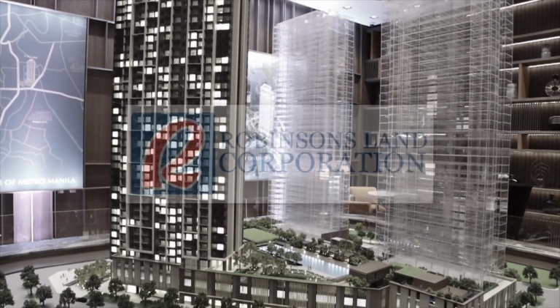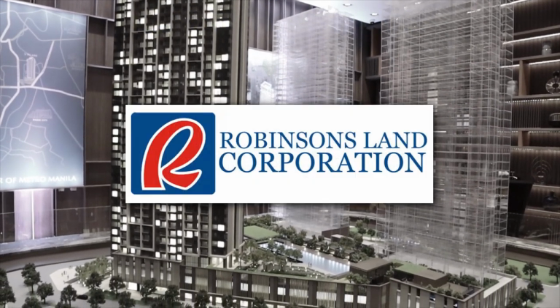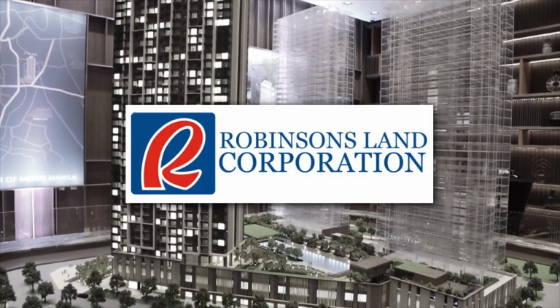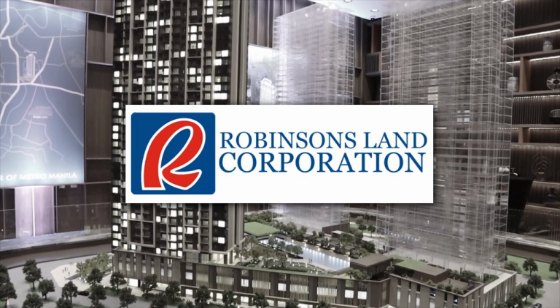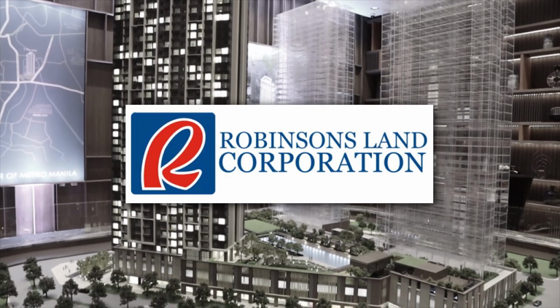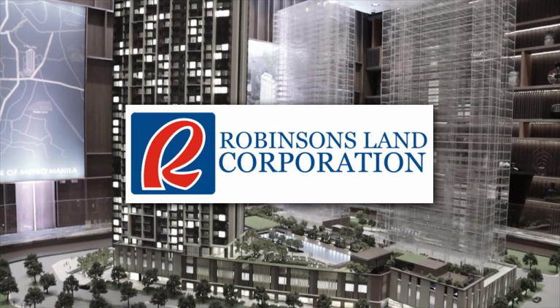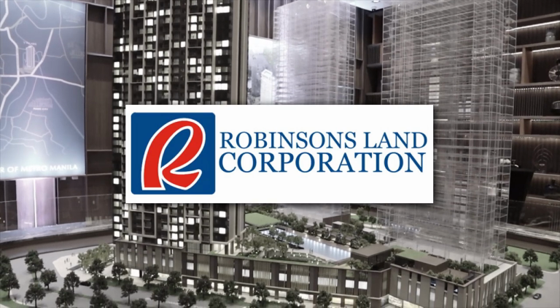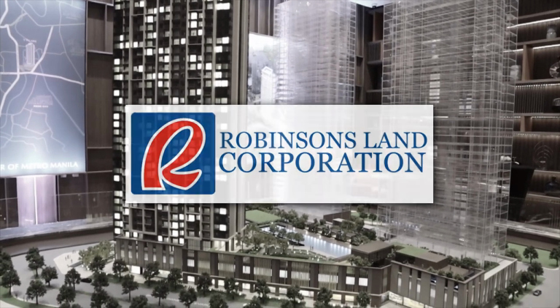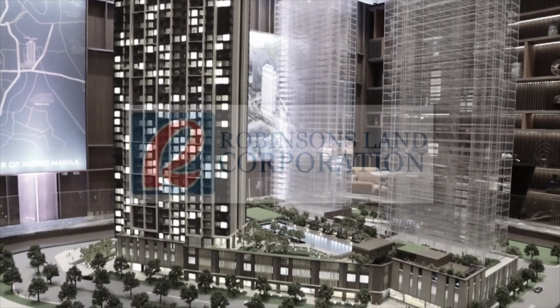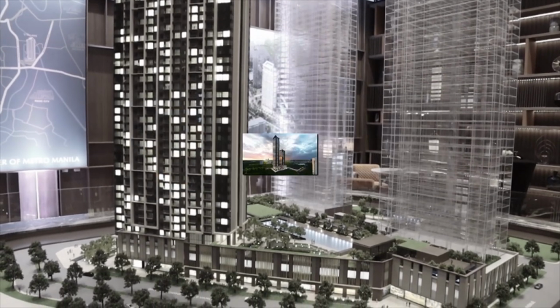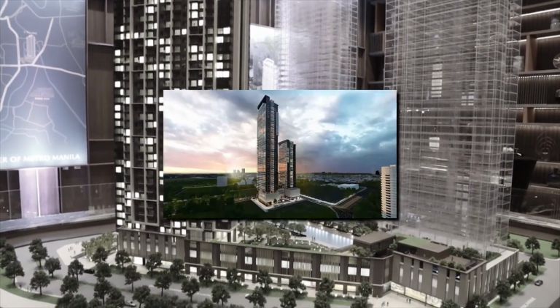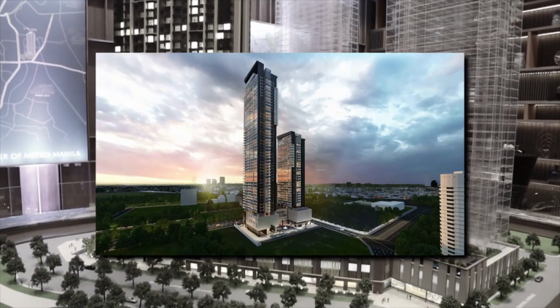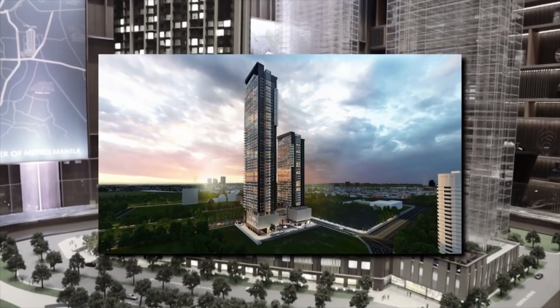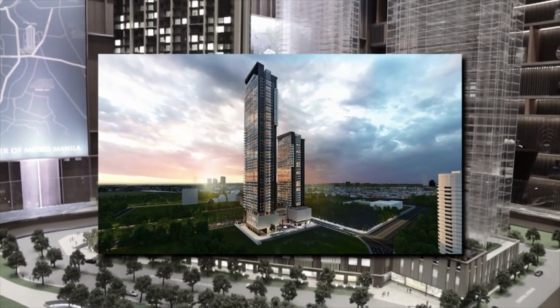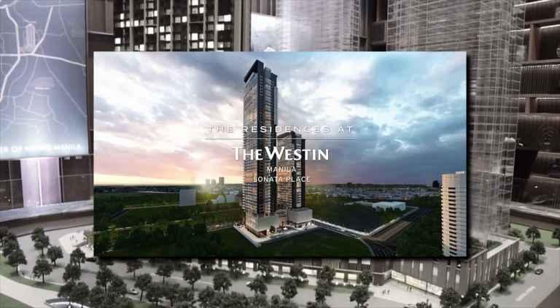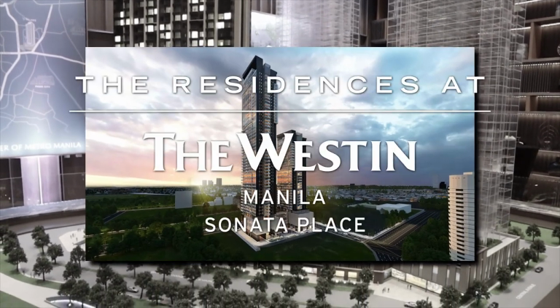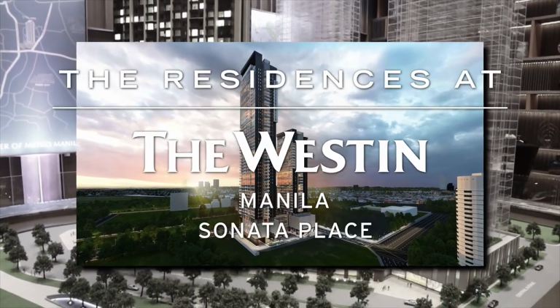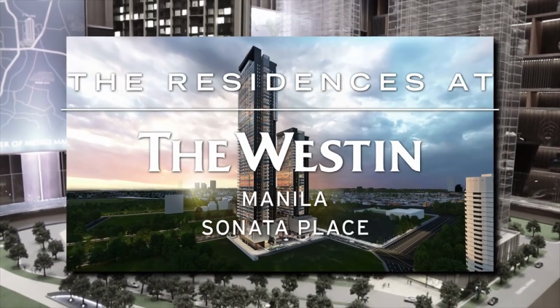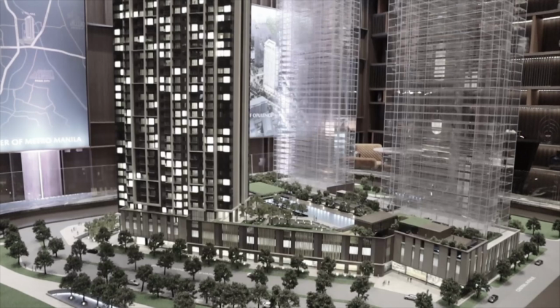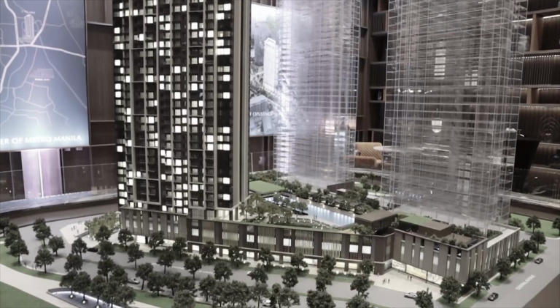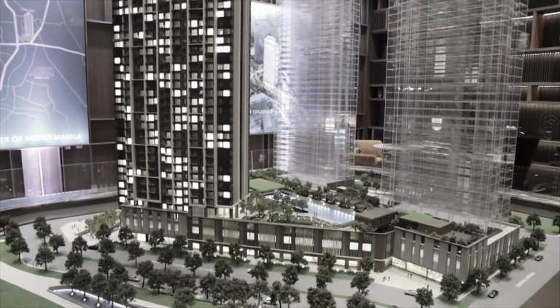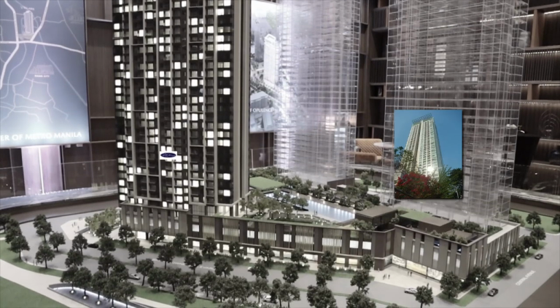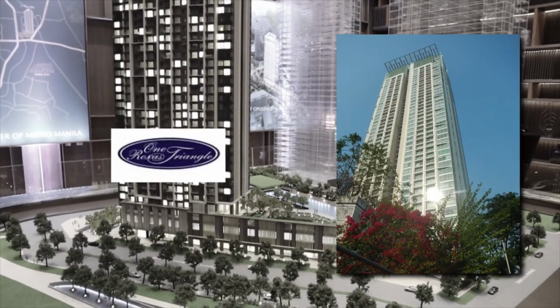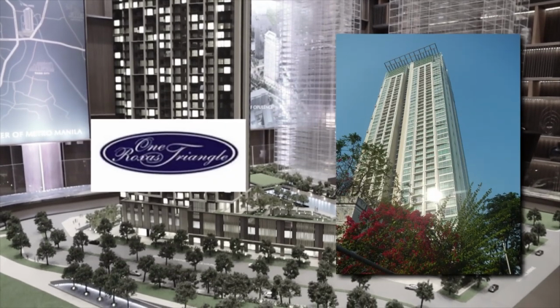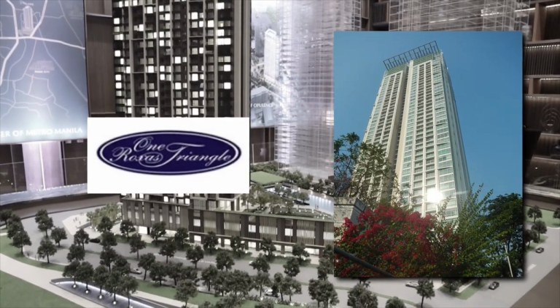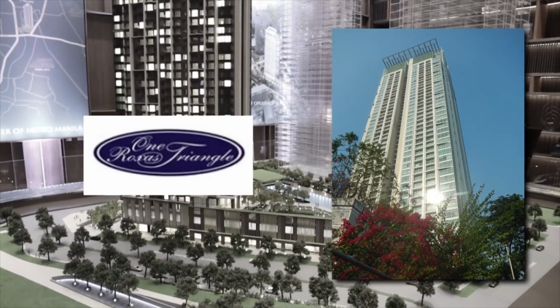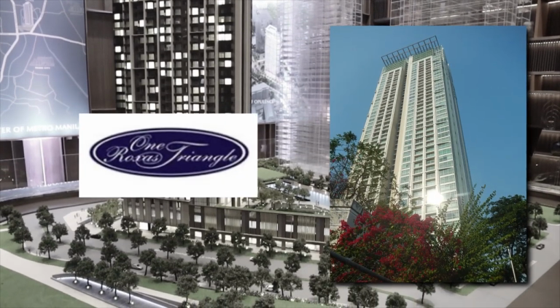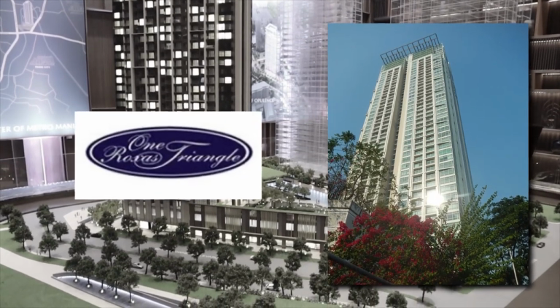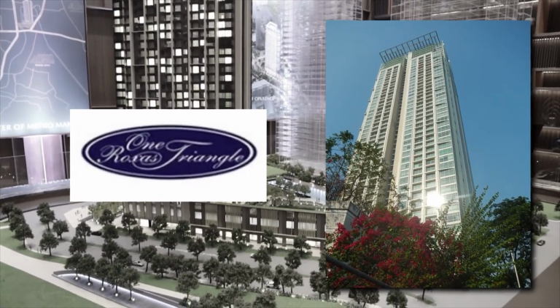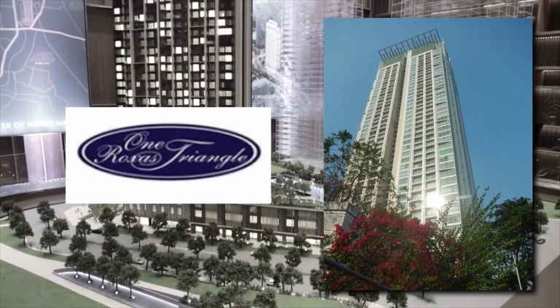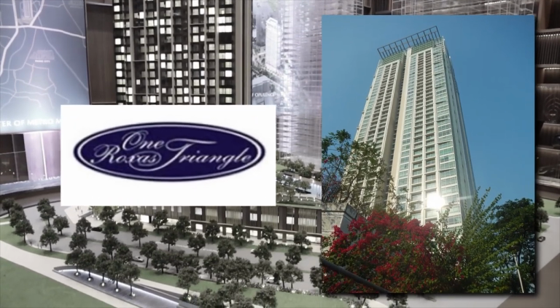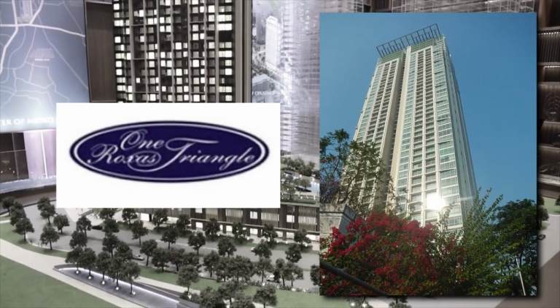Robinson's Land wants to go into the high-end market — this is their second try. They tried the high-end market first with the Westin. Hong Kong Land has run Juan Rojas. I know some of our guys were renting there for half a million per month.